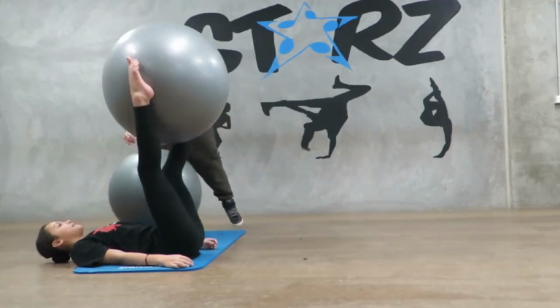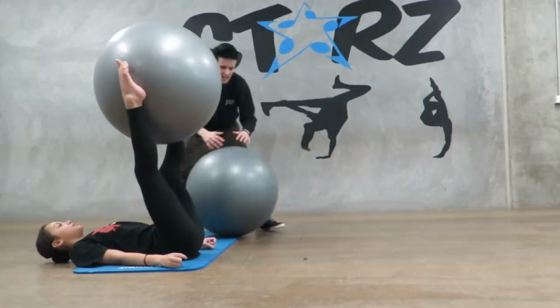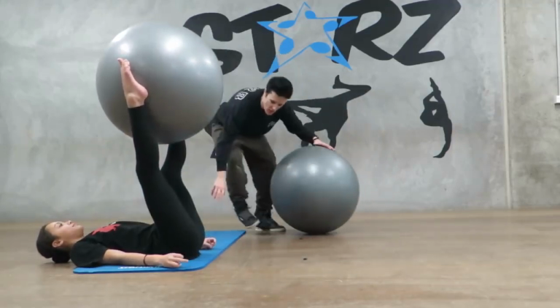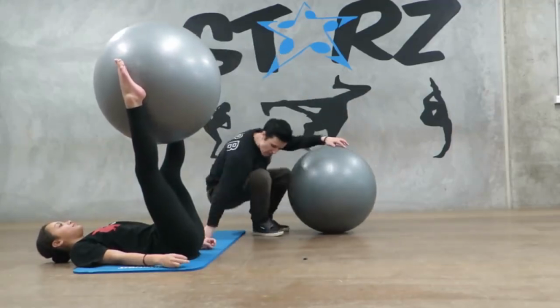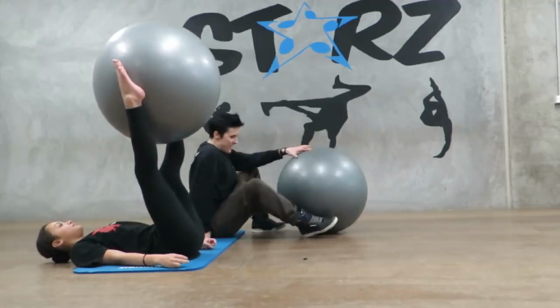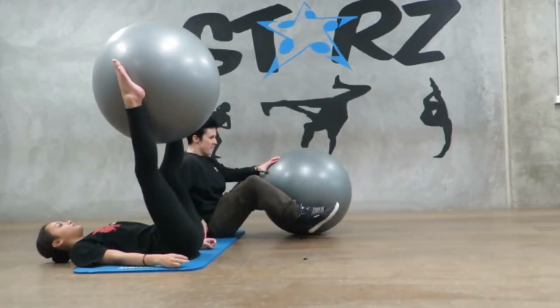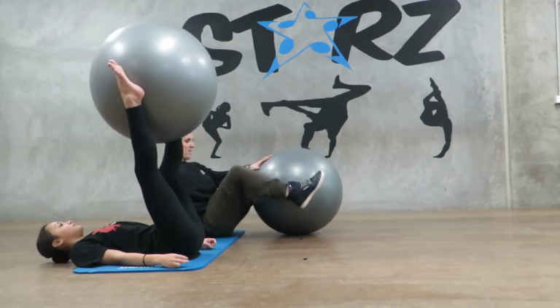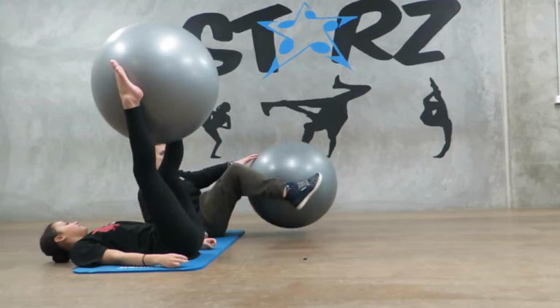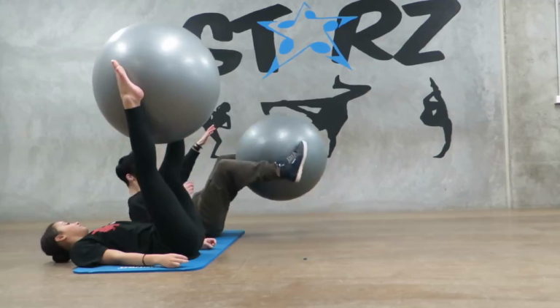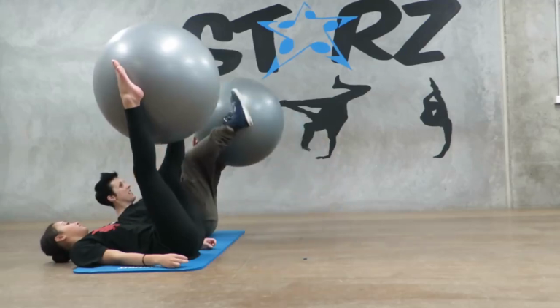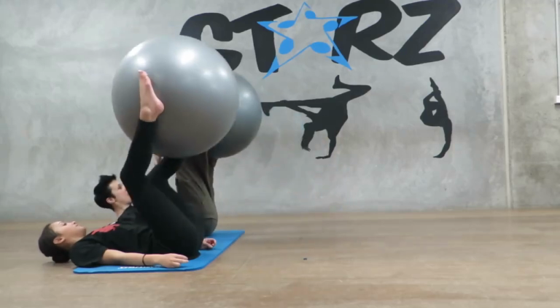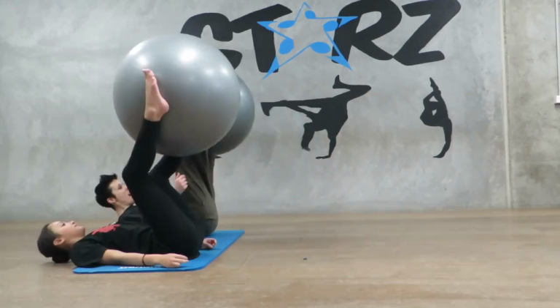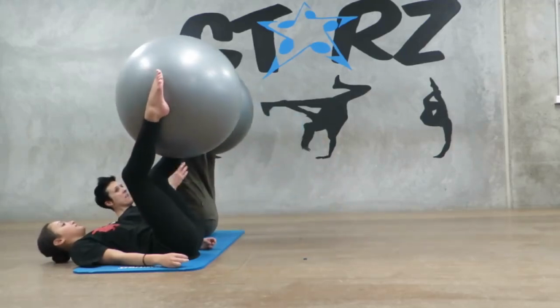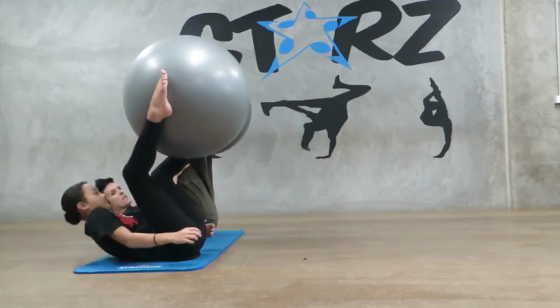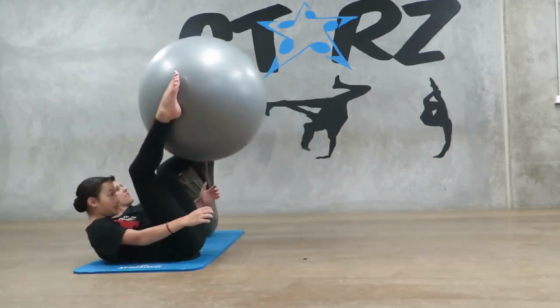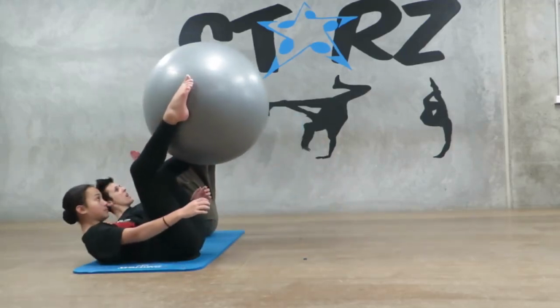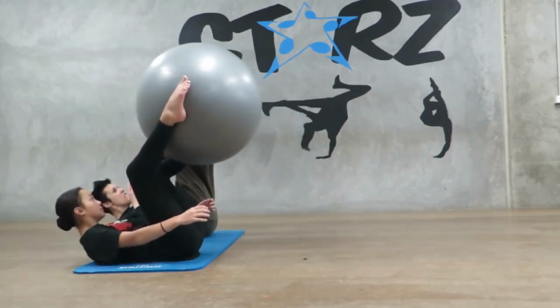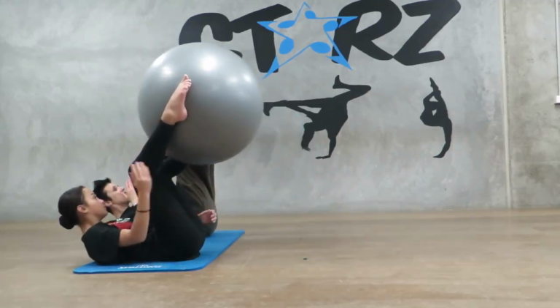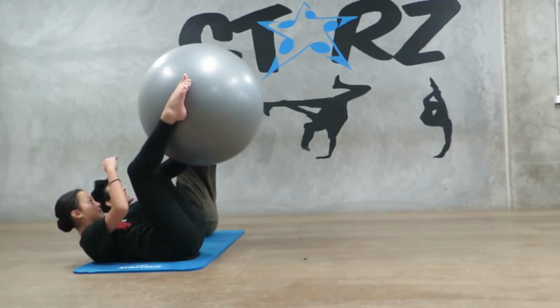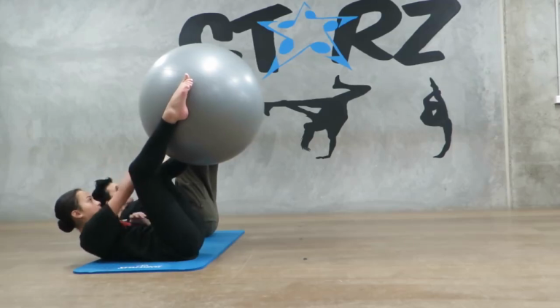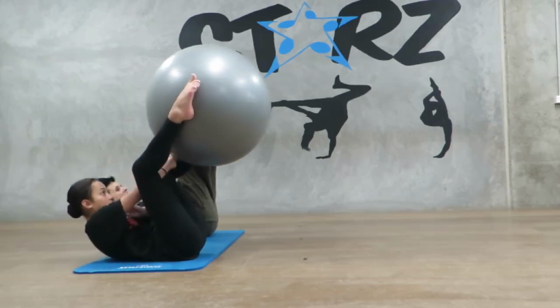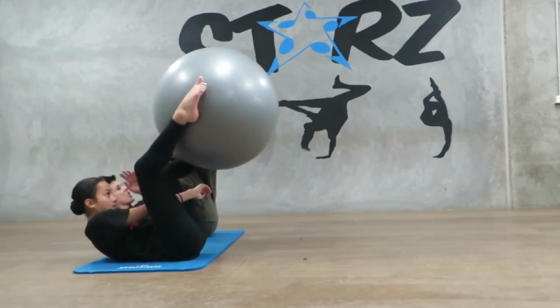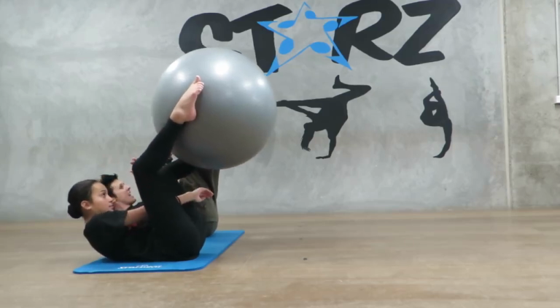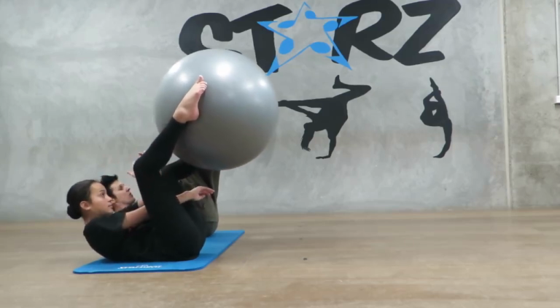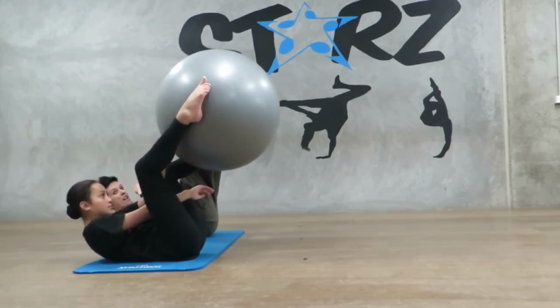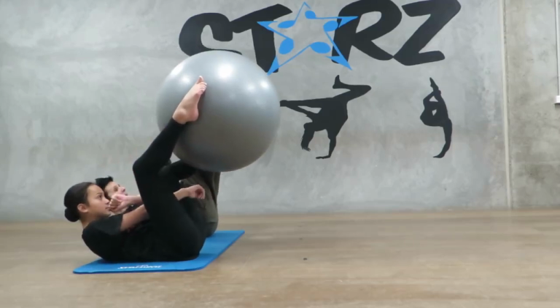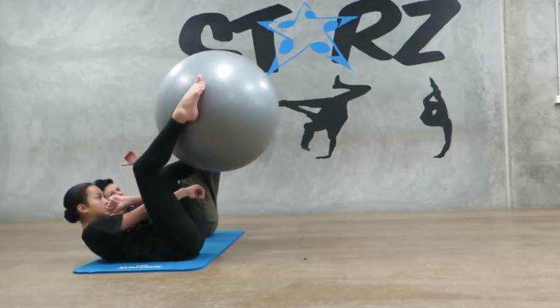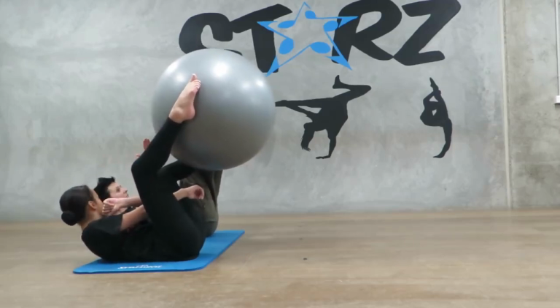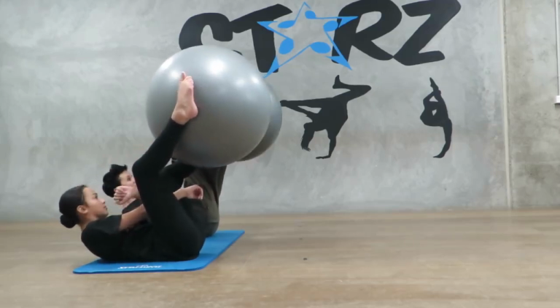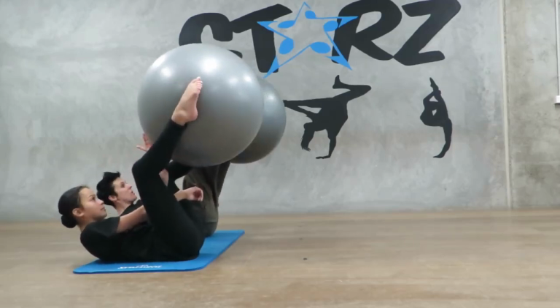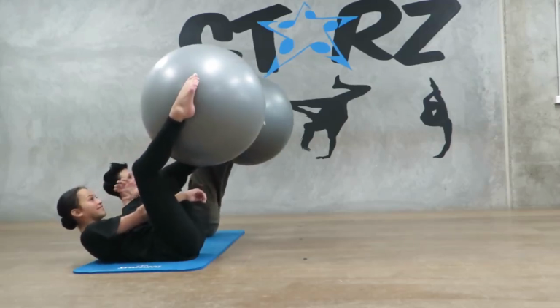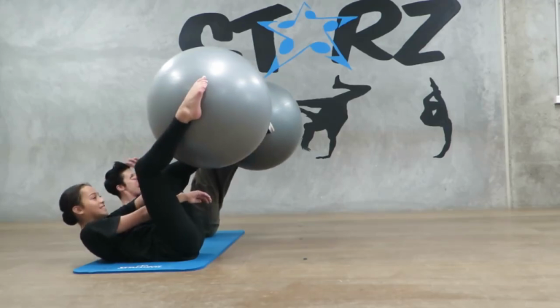Now you're going to take the shoulders off the ground, and at the same time, you're going to chase the big ball as it goes down towards the ground. I'm going to stop talking now and go forward — so we go chase.